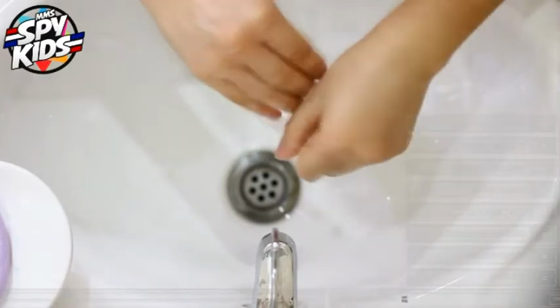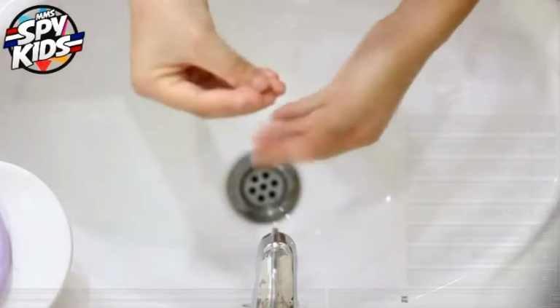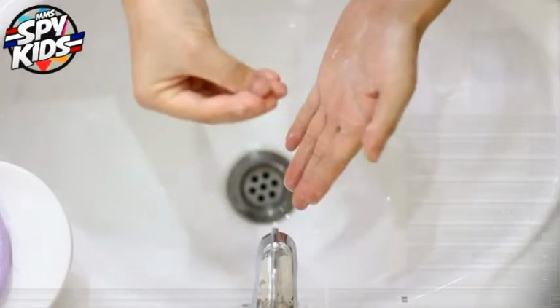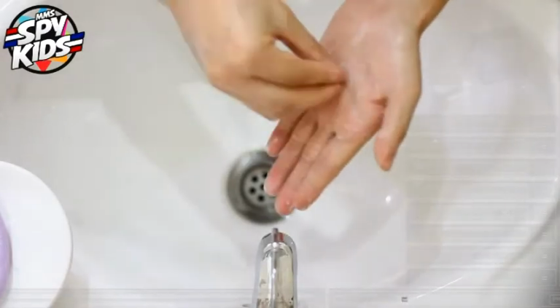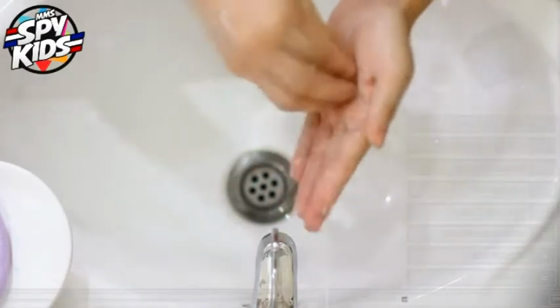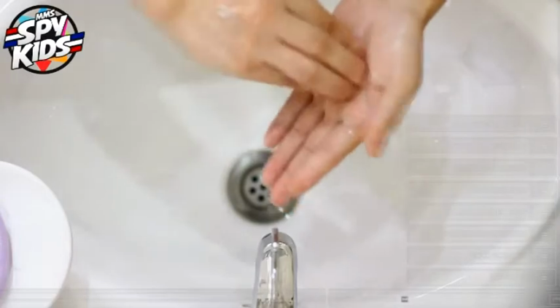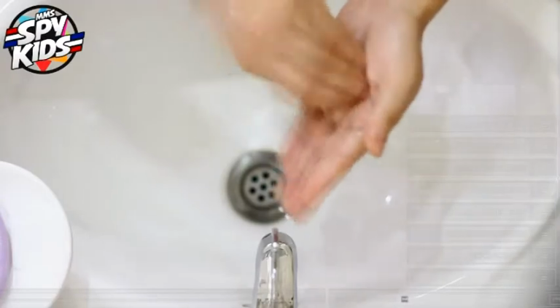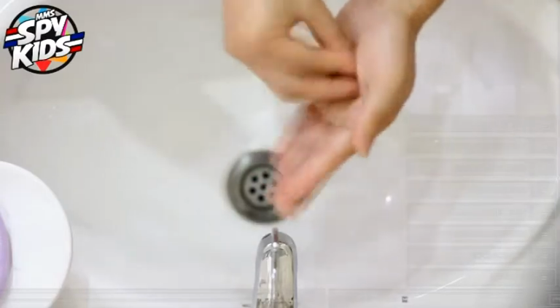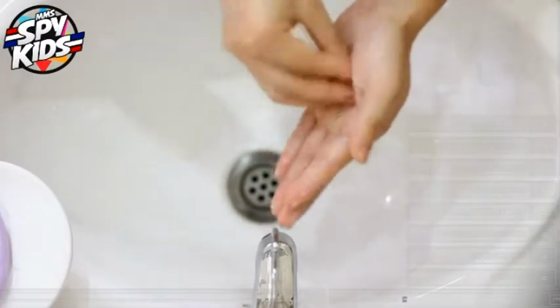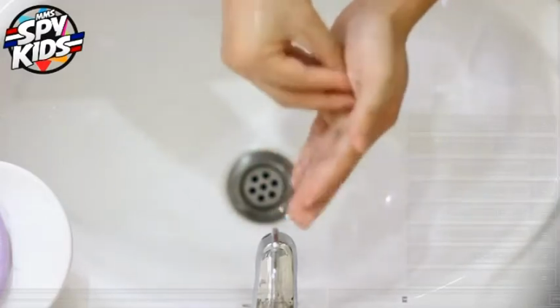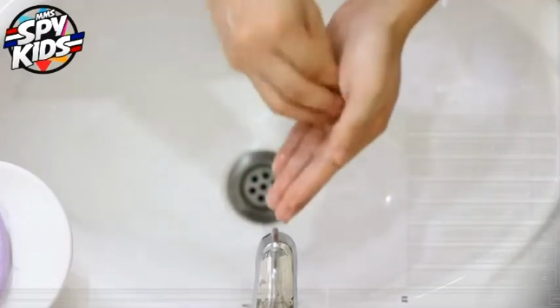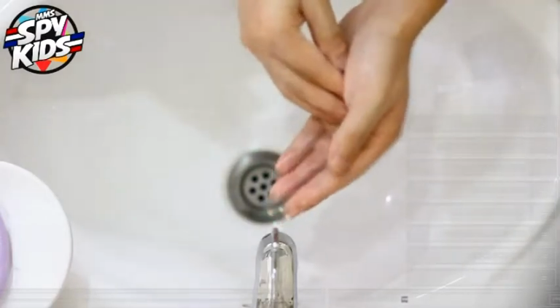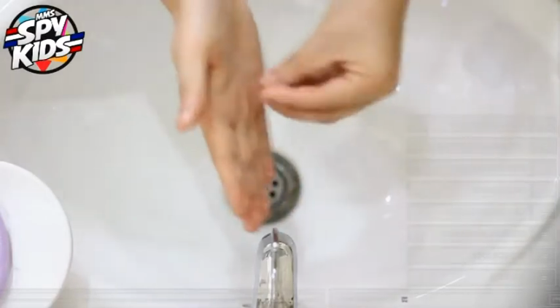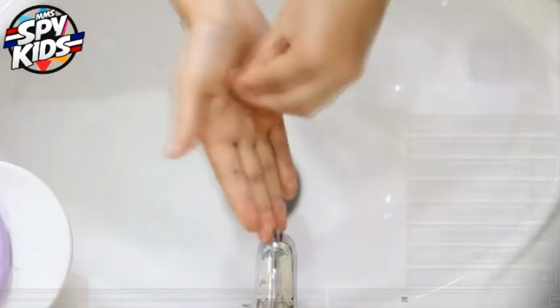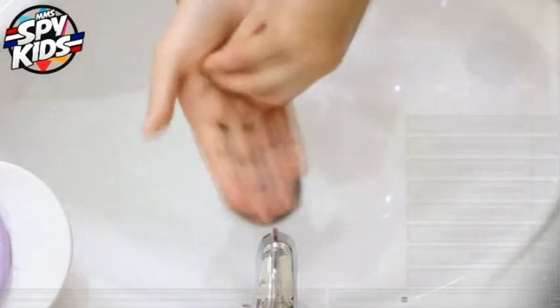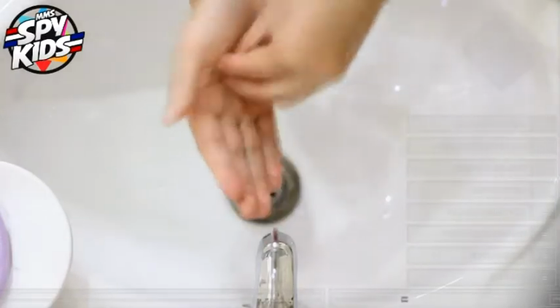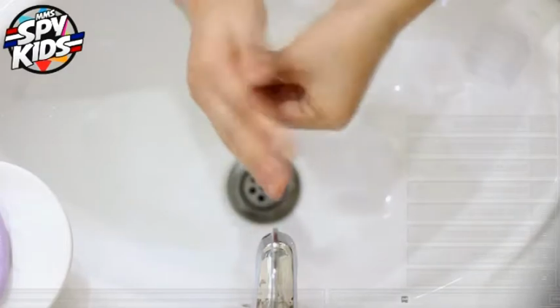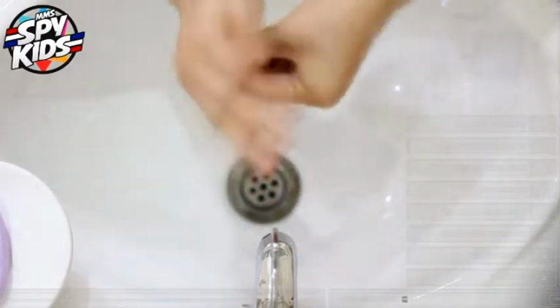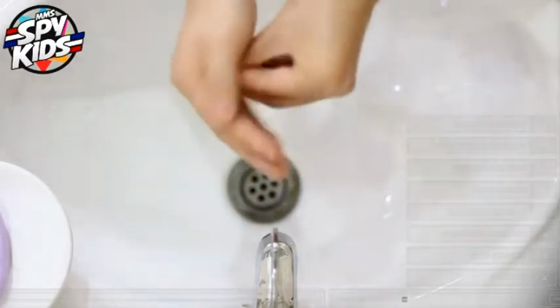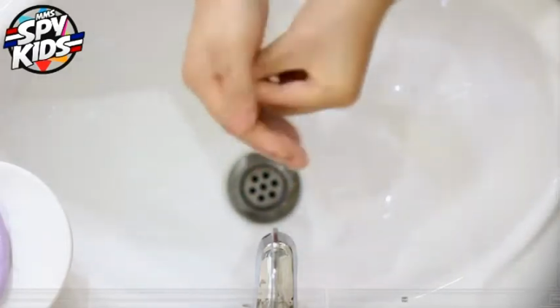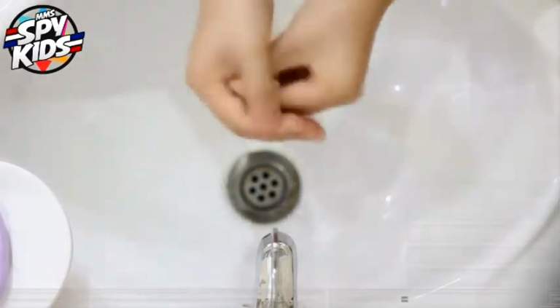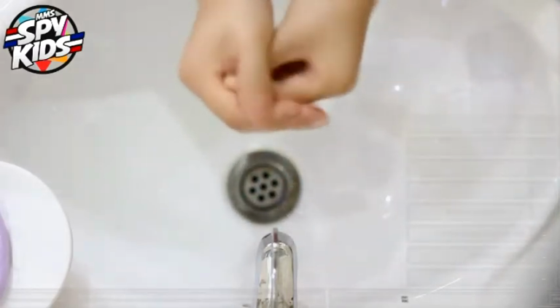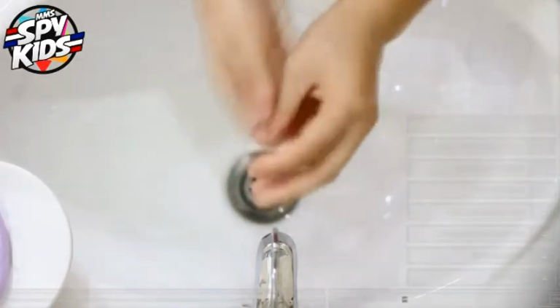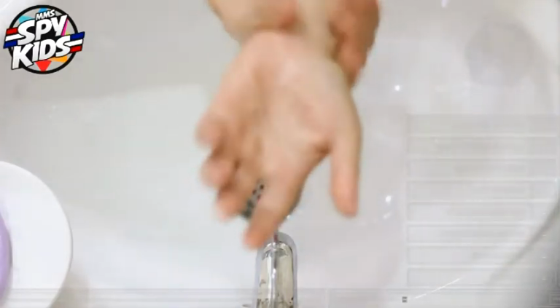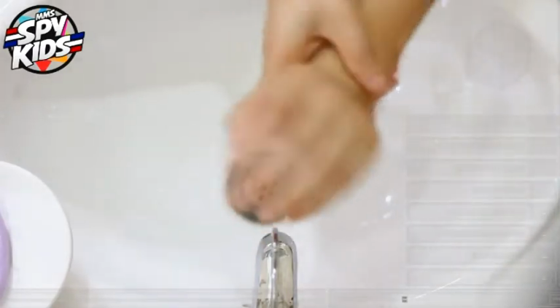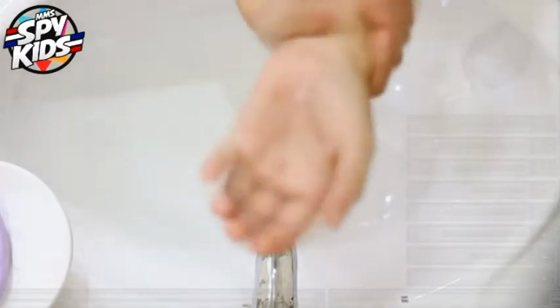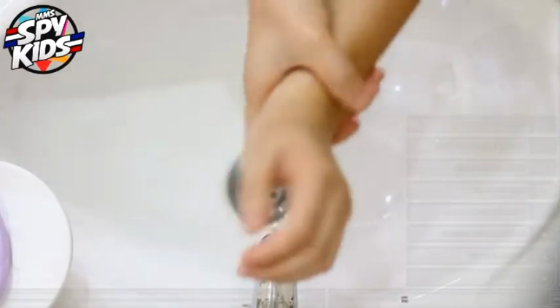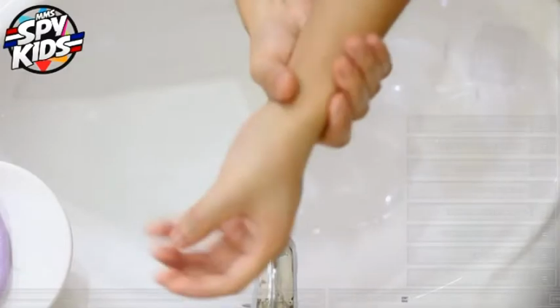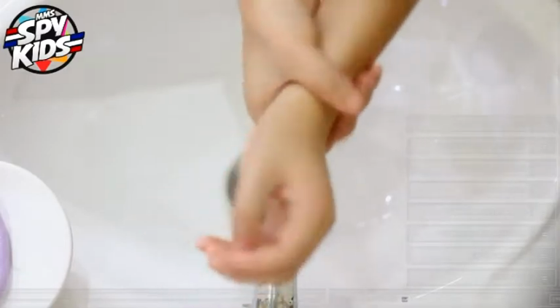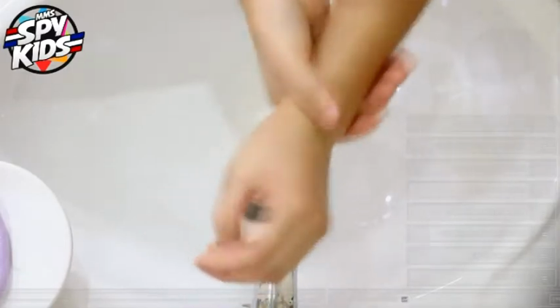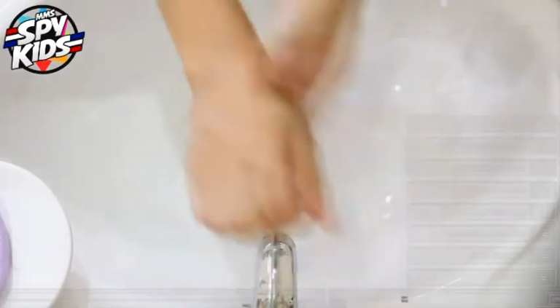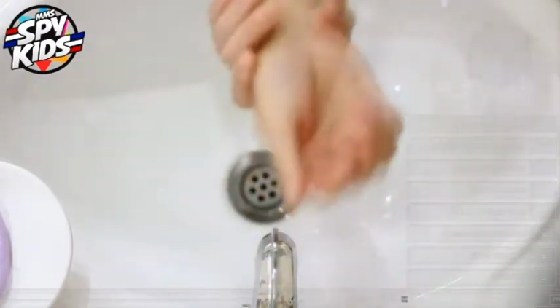Don't forget to rub your palm like this. Also, your wrist. Rub it.